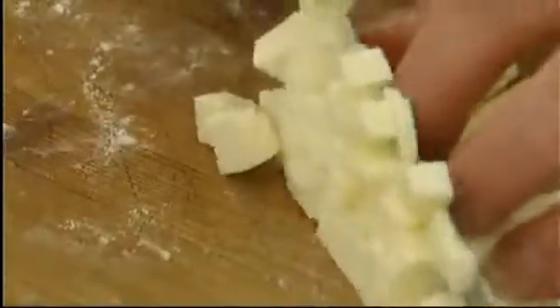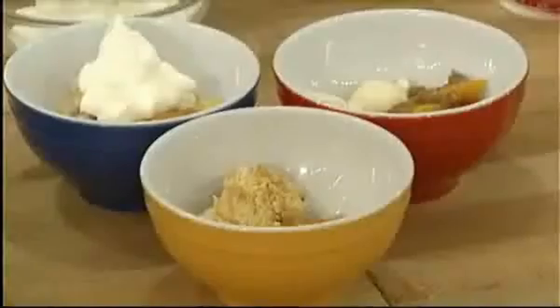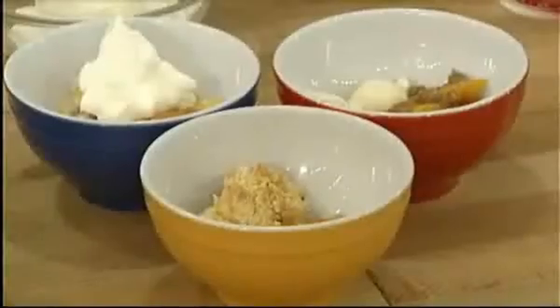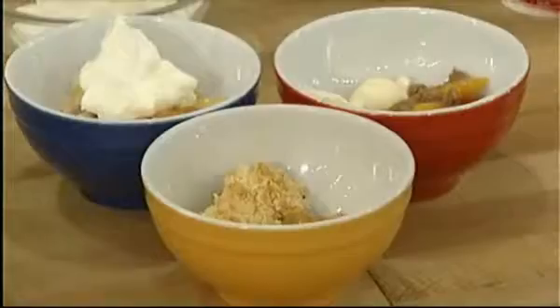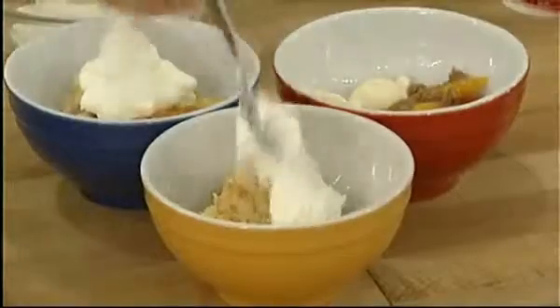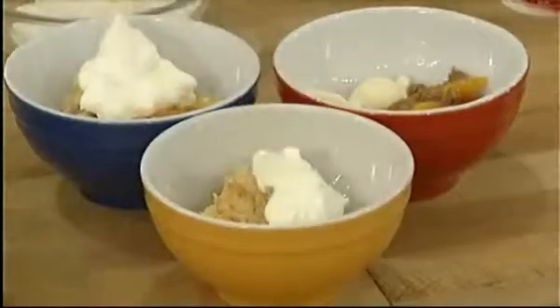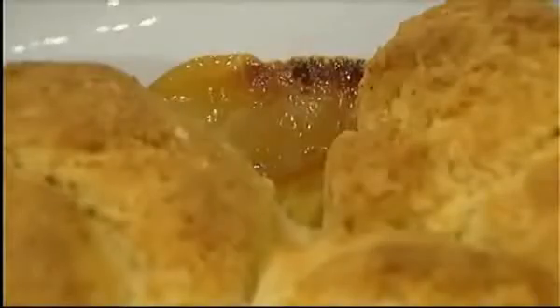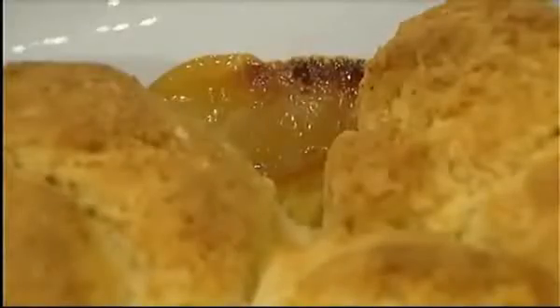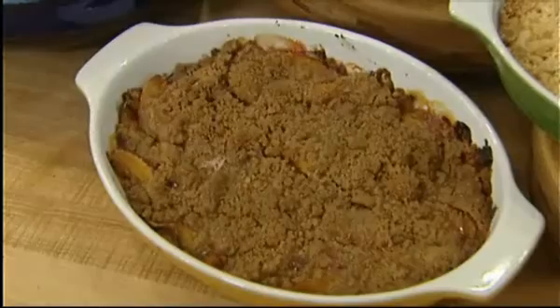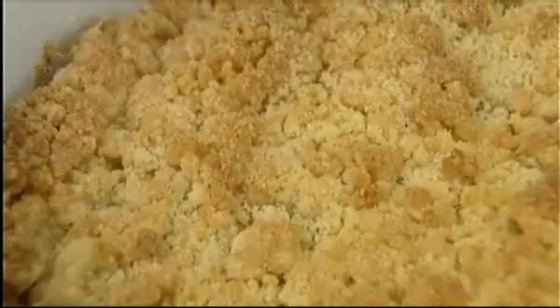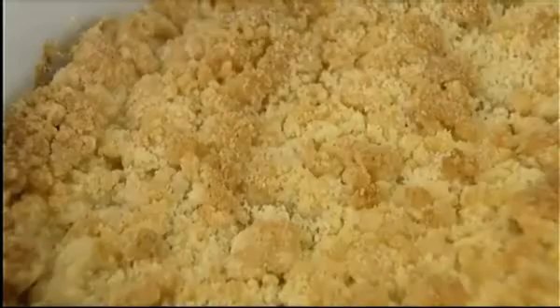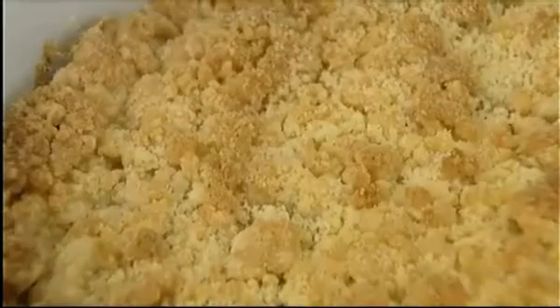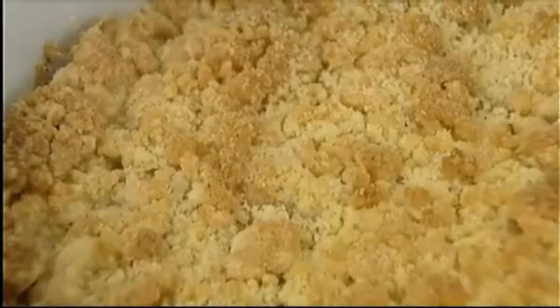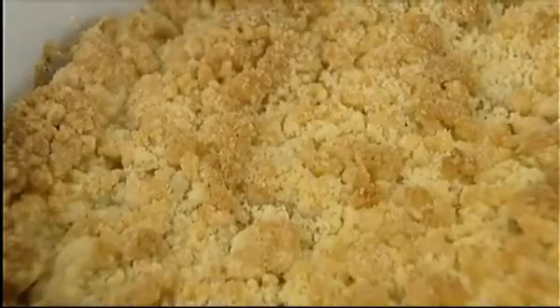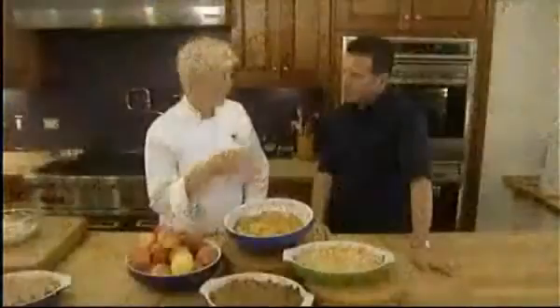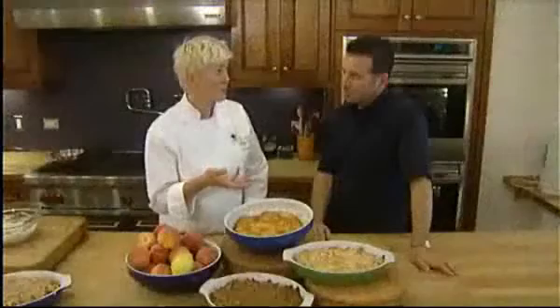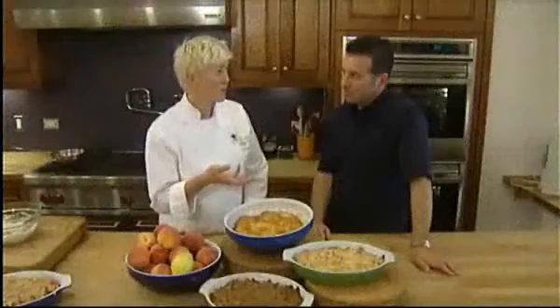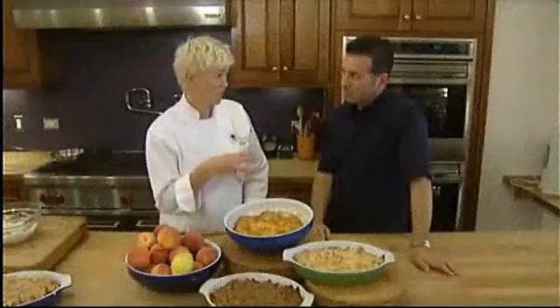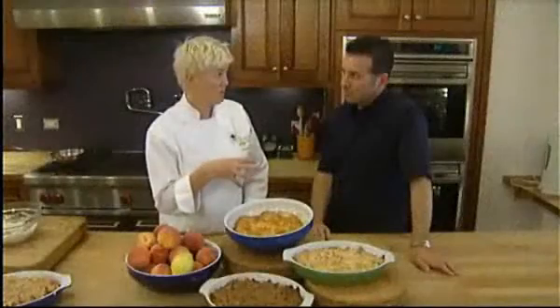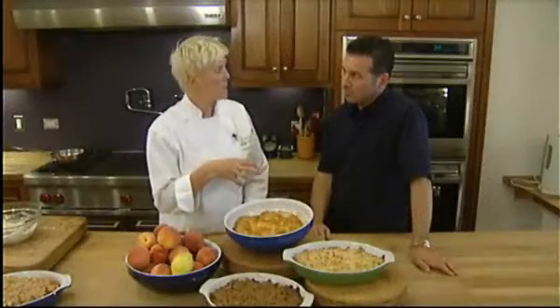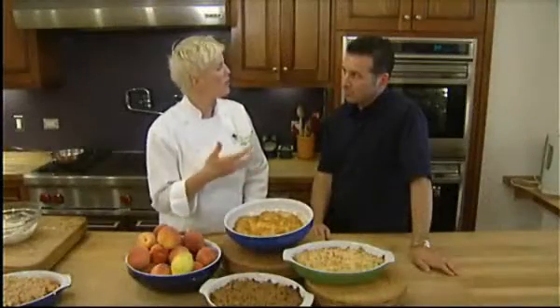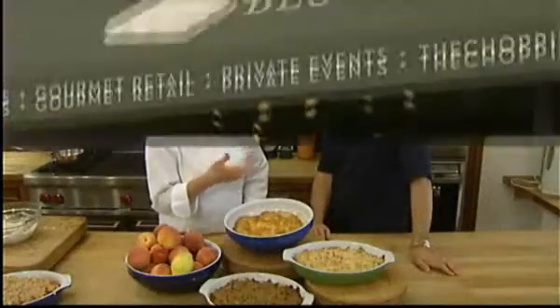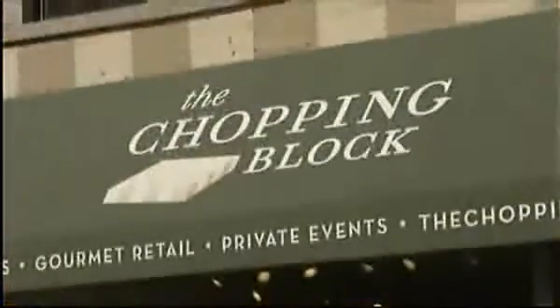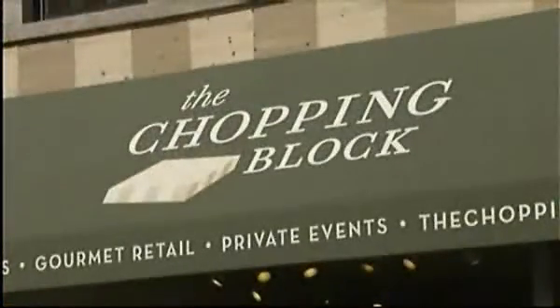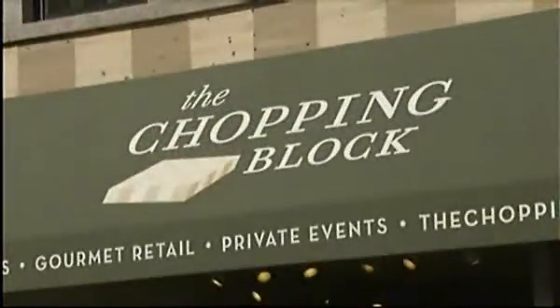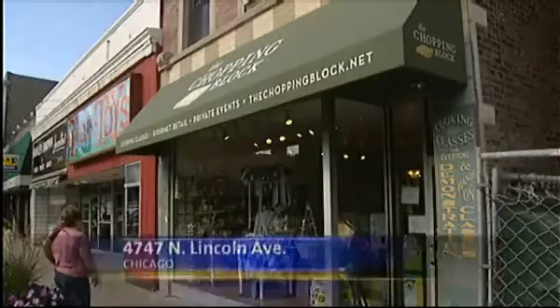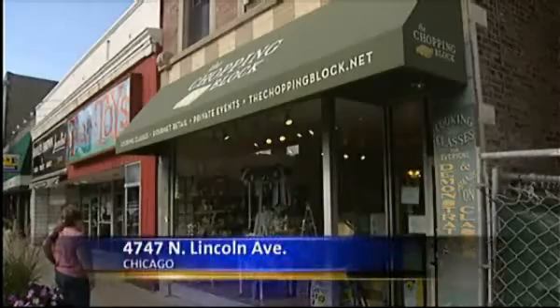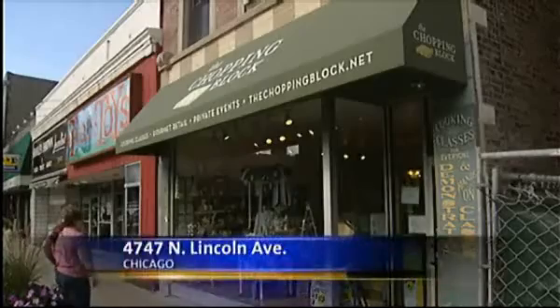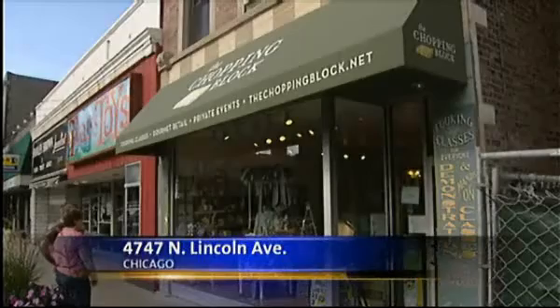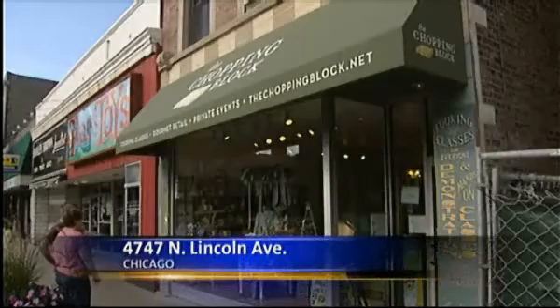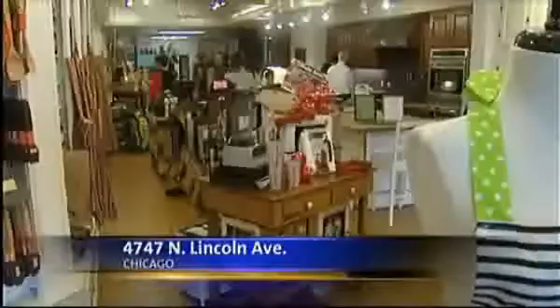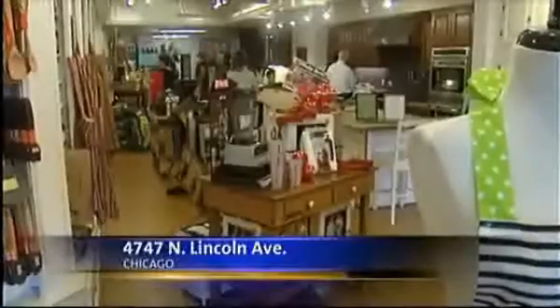Three of my favorite late summer desserts include cobblers, crisps, and crumbles, yet I rarely make them at home. Seeking expert advice, I turn to Shelly Young, the owner of The Chopping Block, a cooking-focused store with locations in Lincoln Square and the Merchandise Mart.